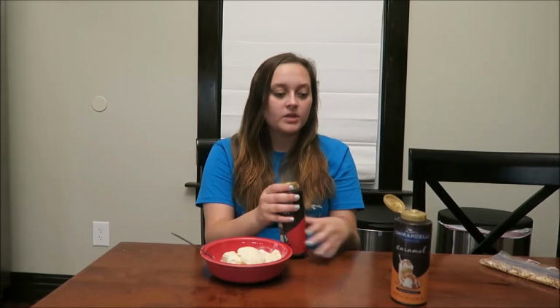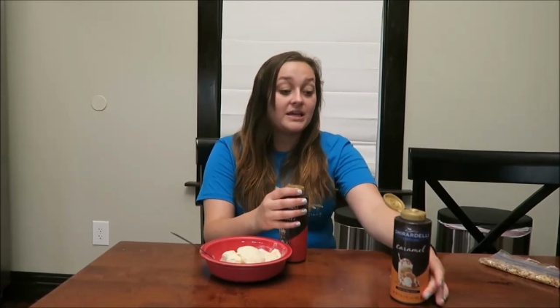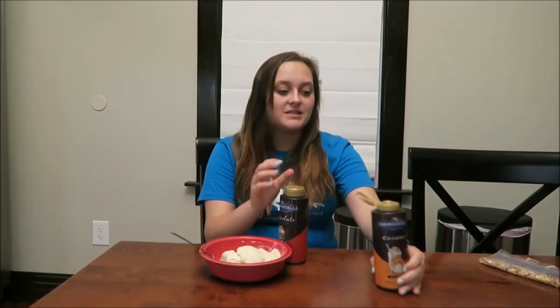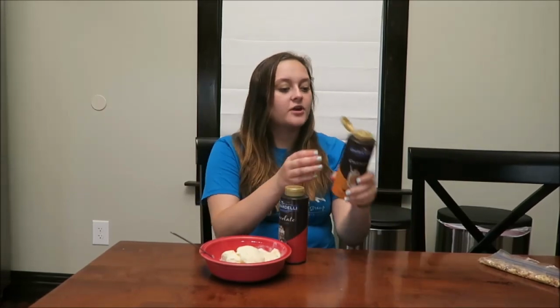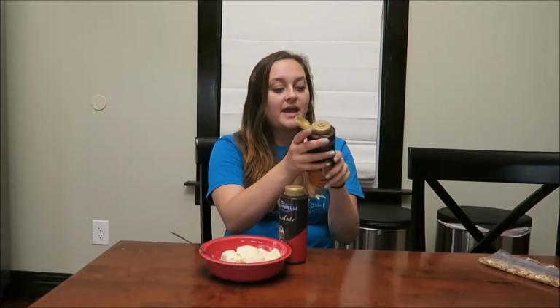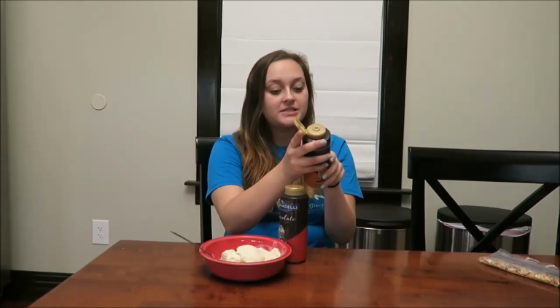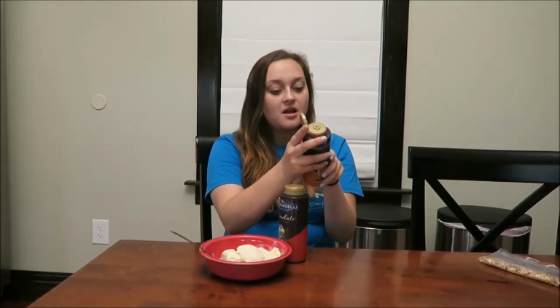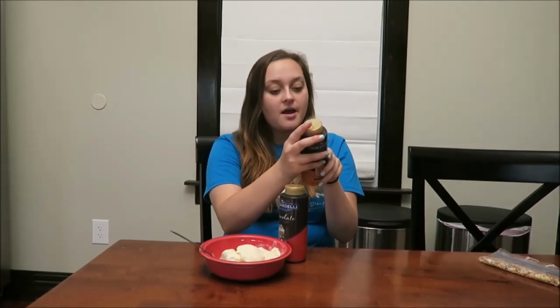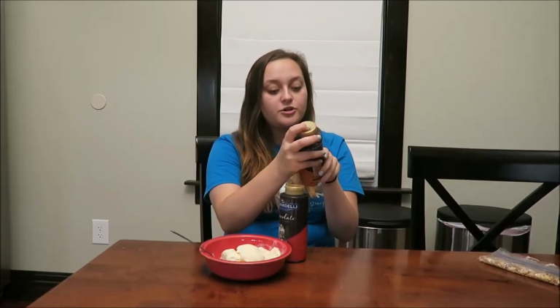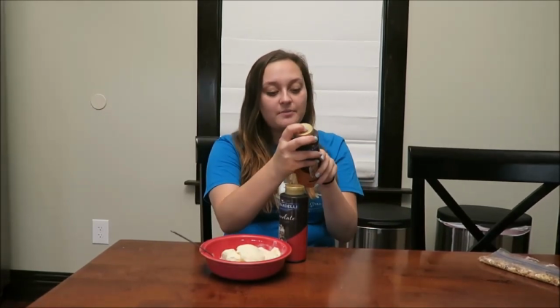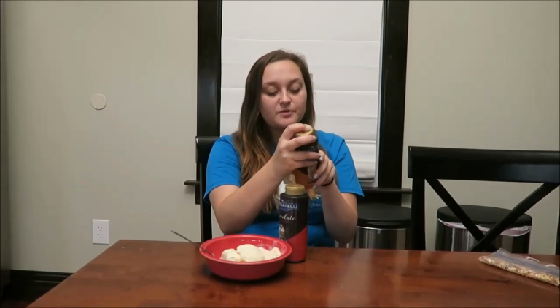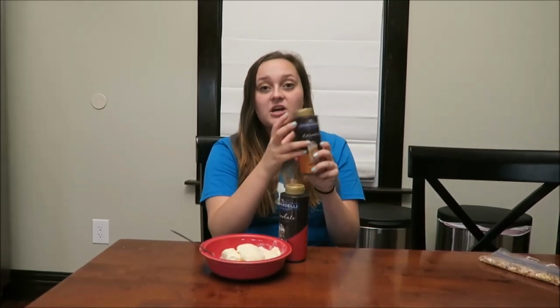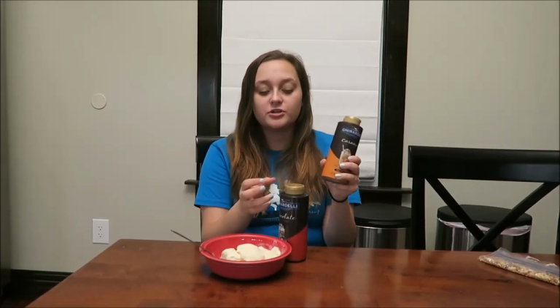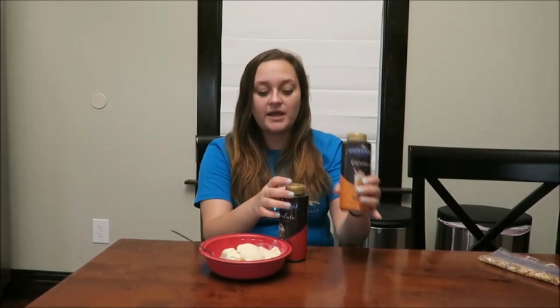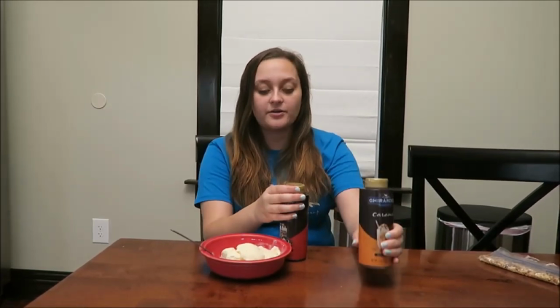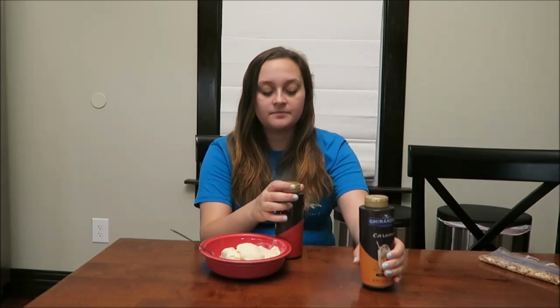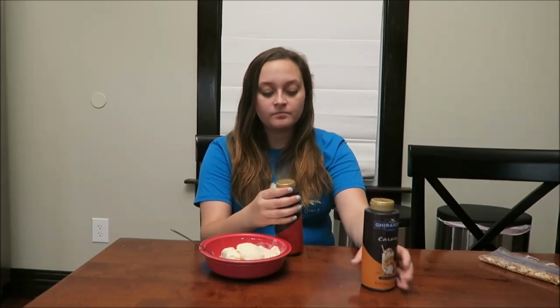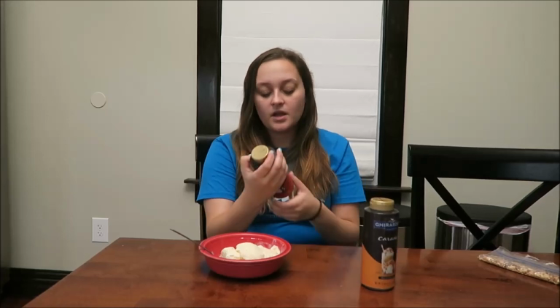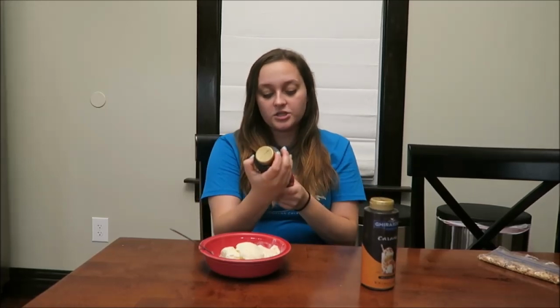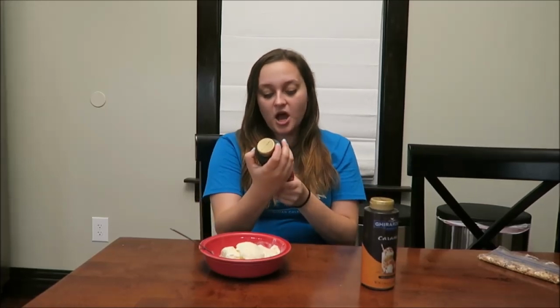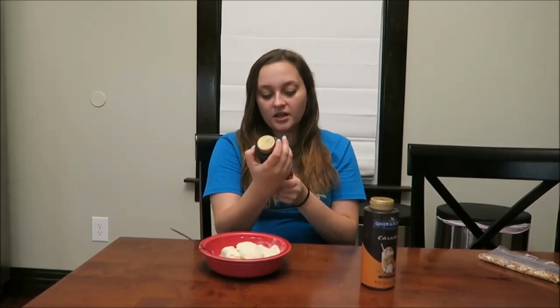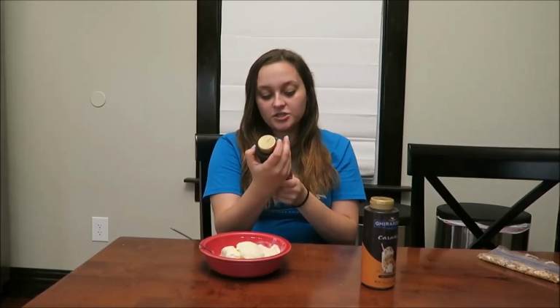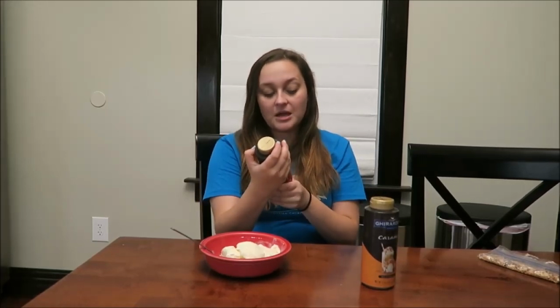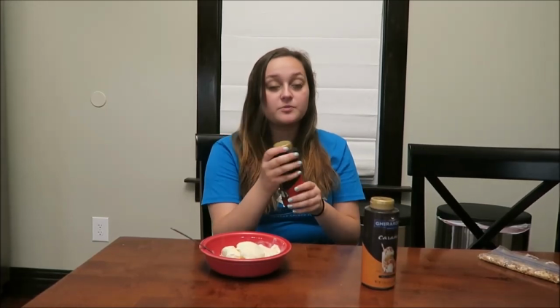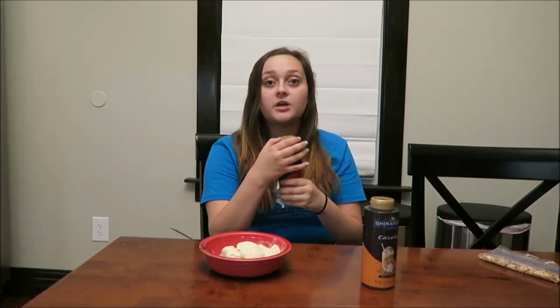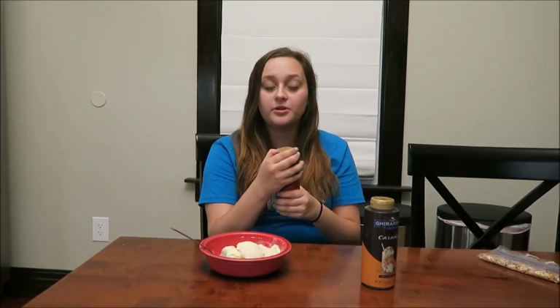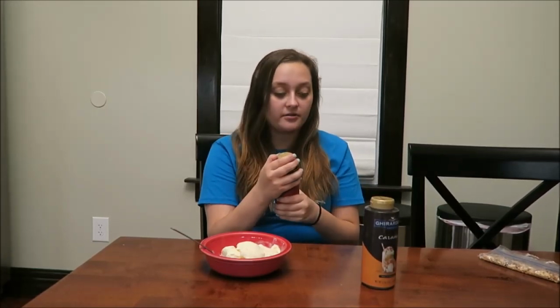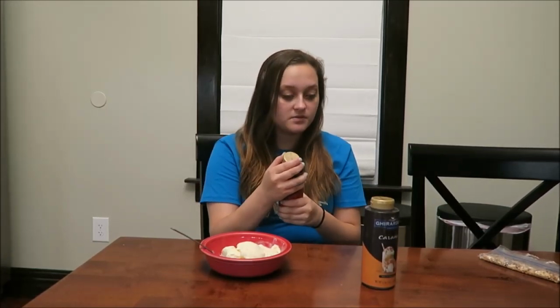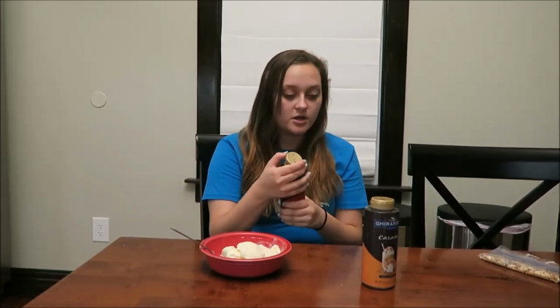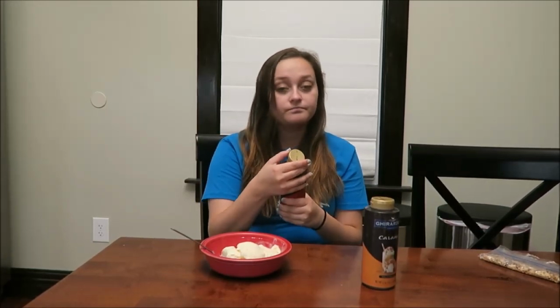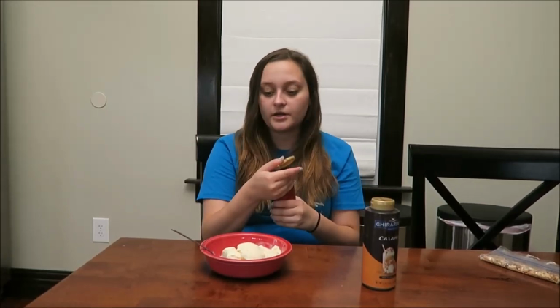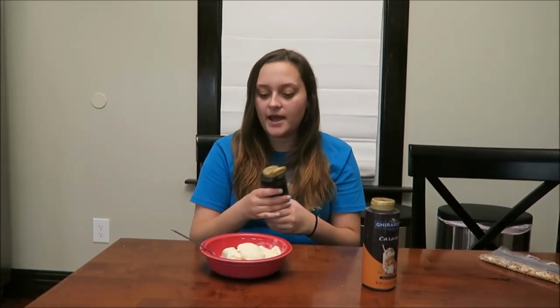I forgot to say calories: two tablespoons of the caramel is 120 calories, and the chocolate is only 100 calories for two tablespoons.